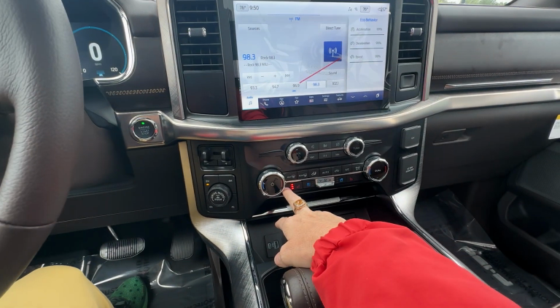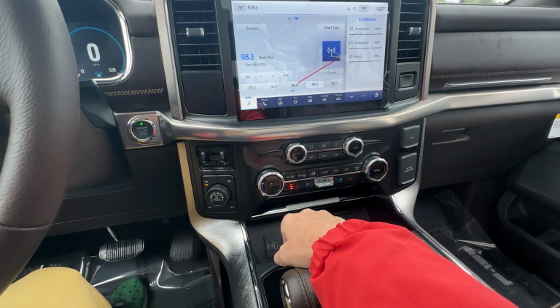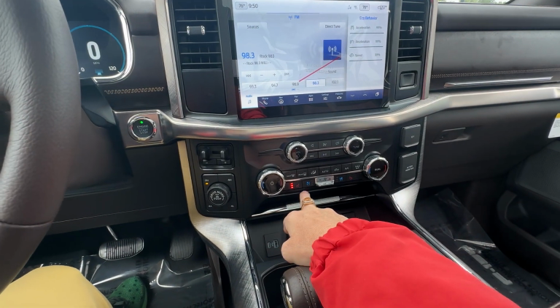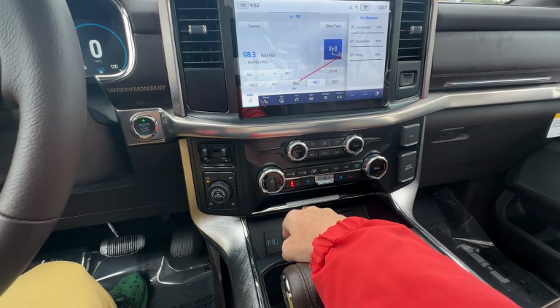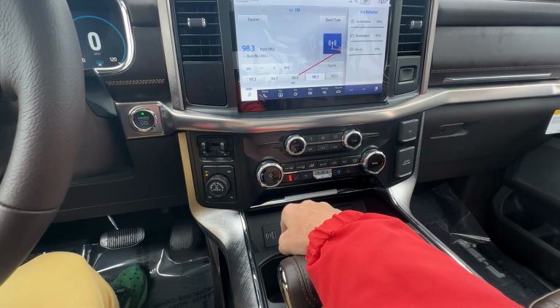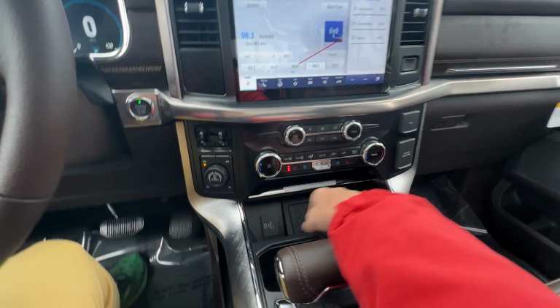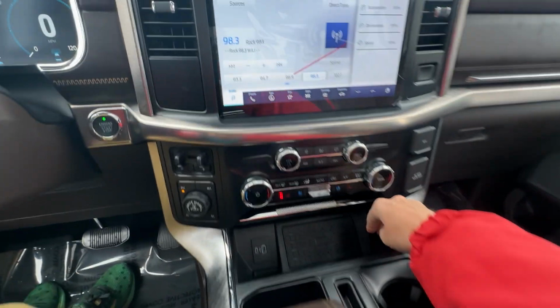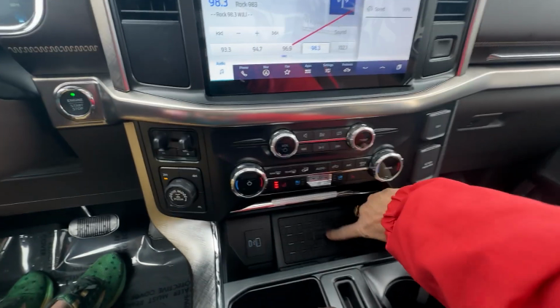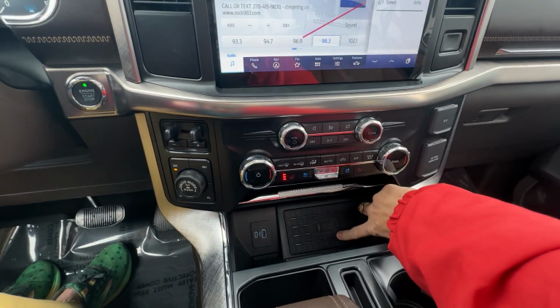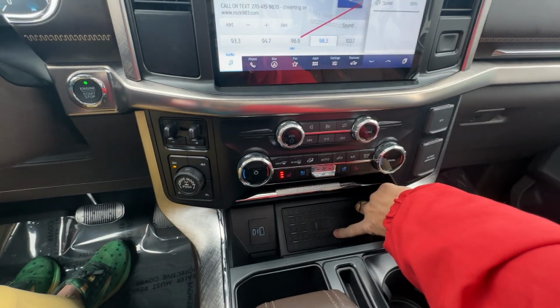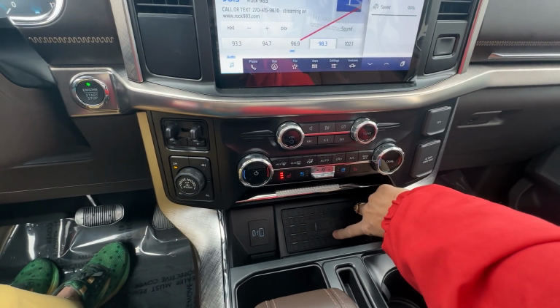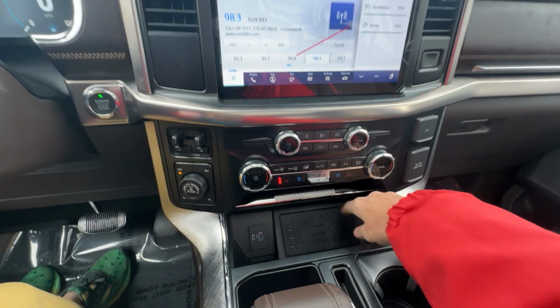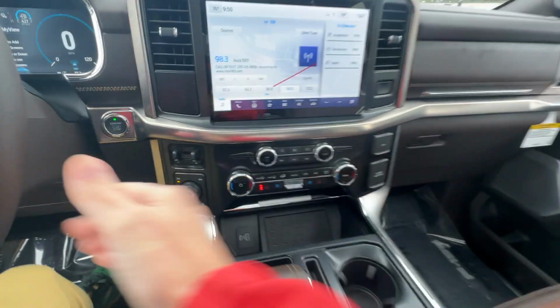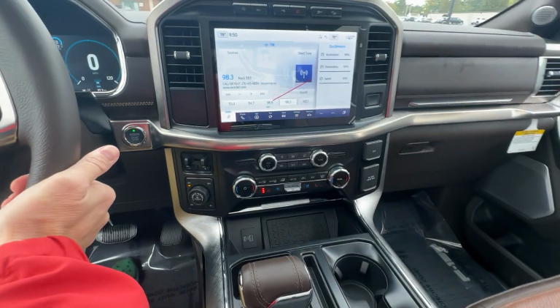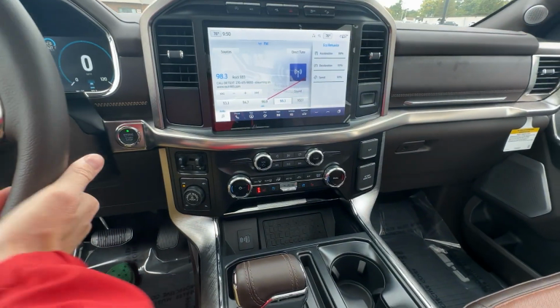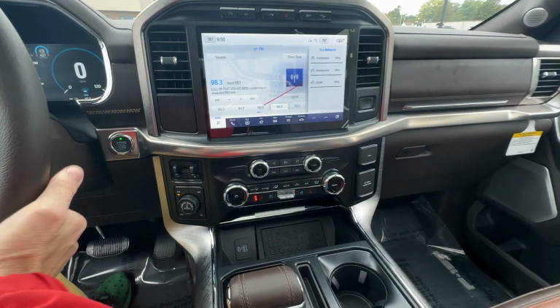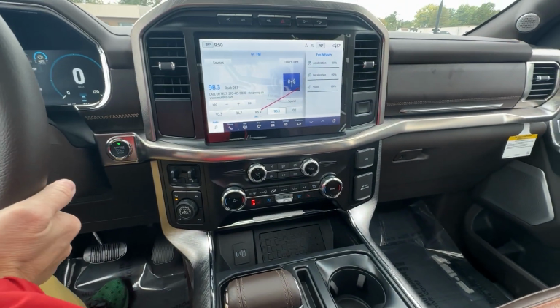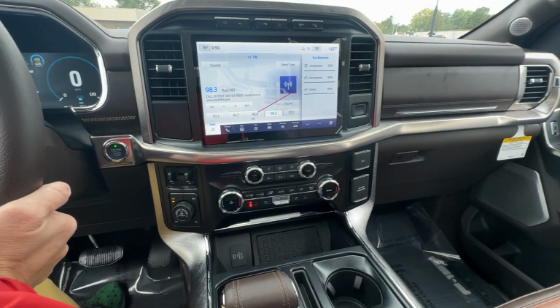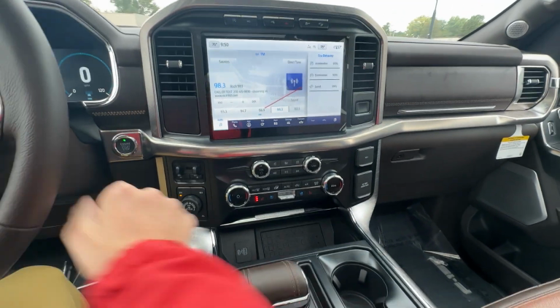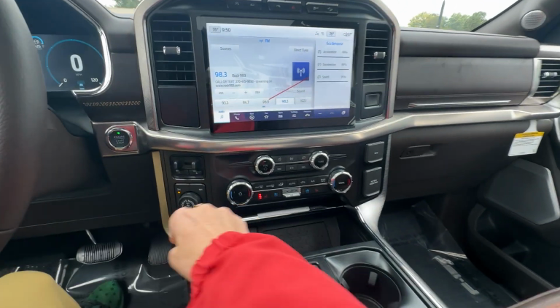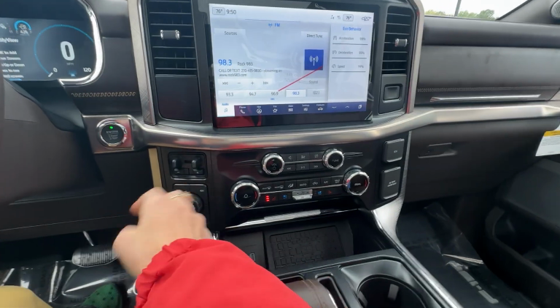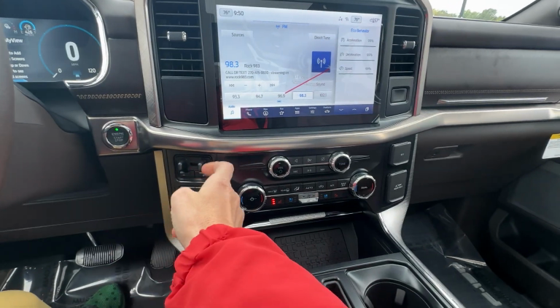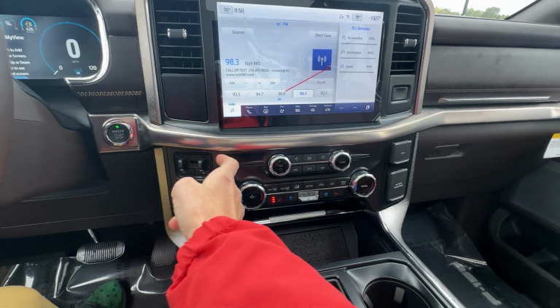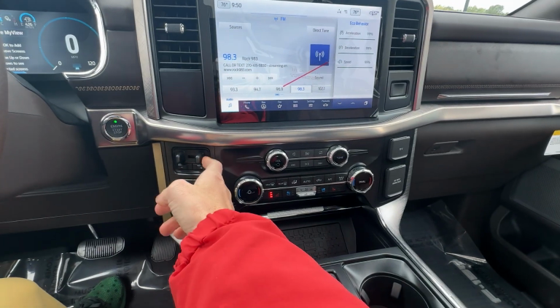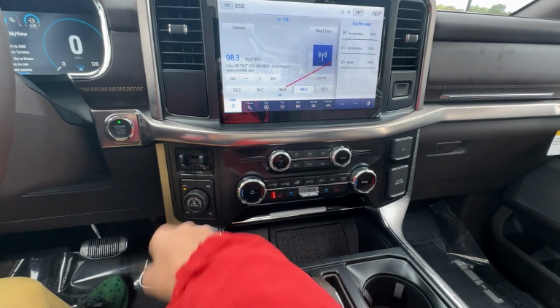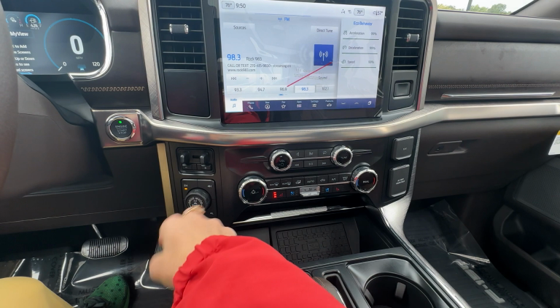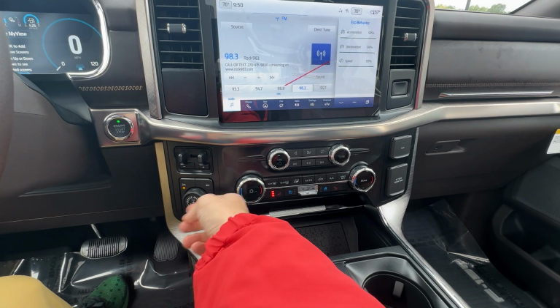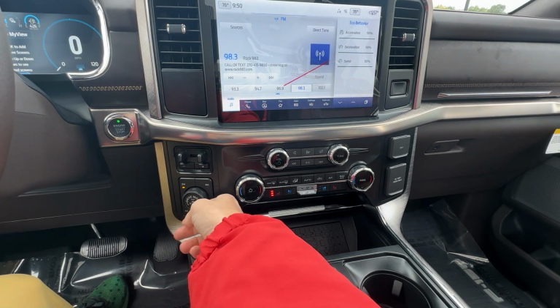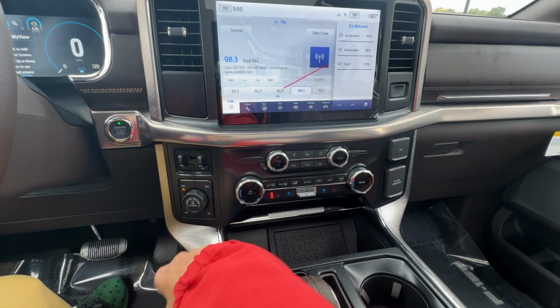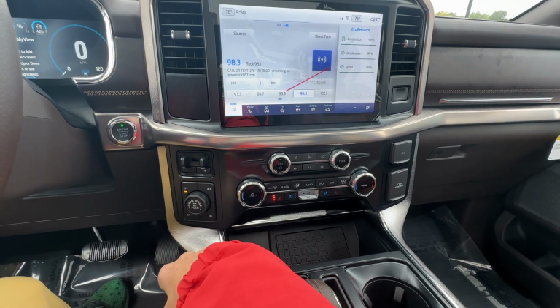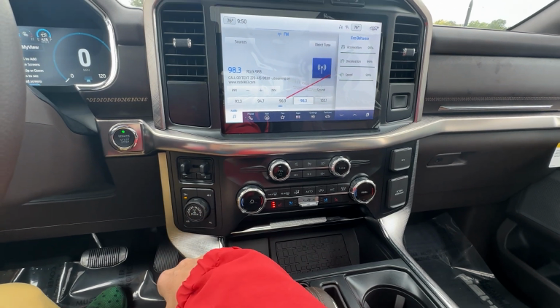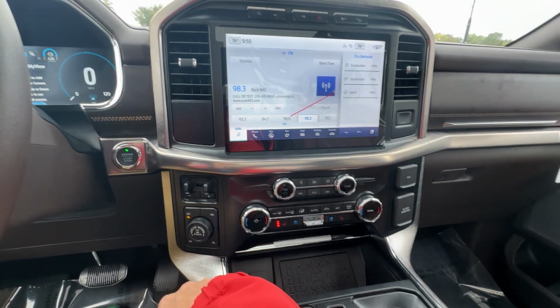Here we've got heated and cooled seats. That's your wireless charging pad. This is a heated steering wheel as well. Integrated trailer brake control, and then your full drive selector there.